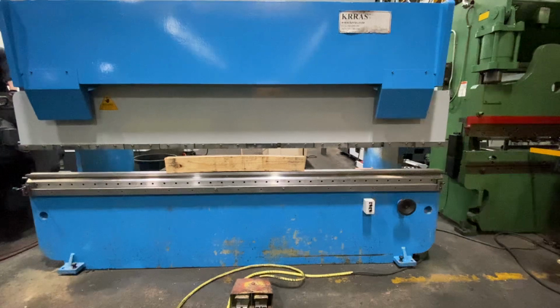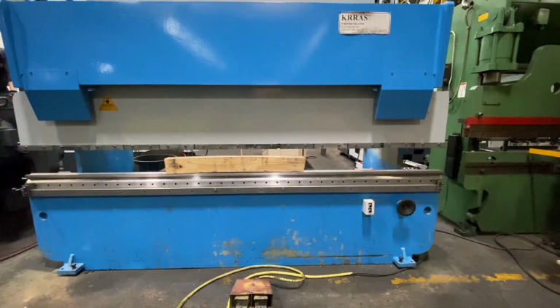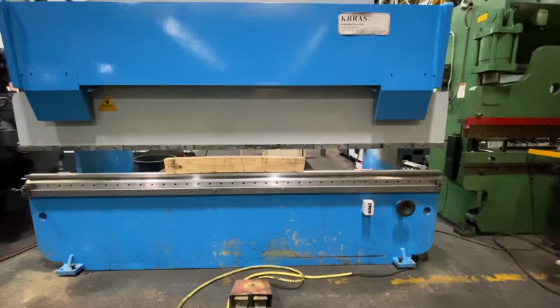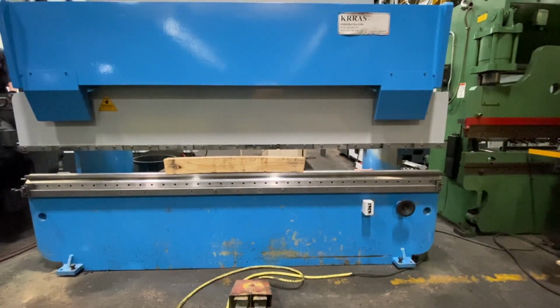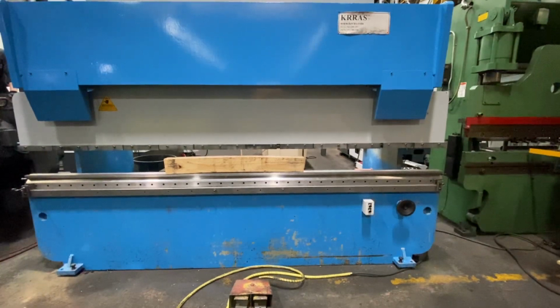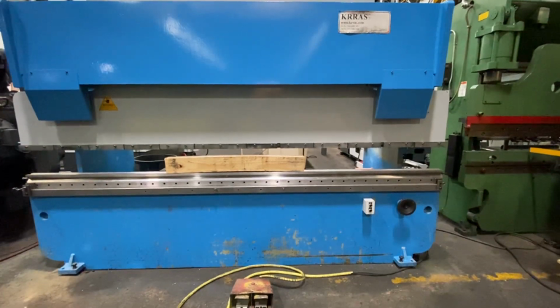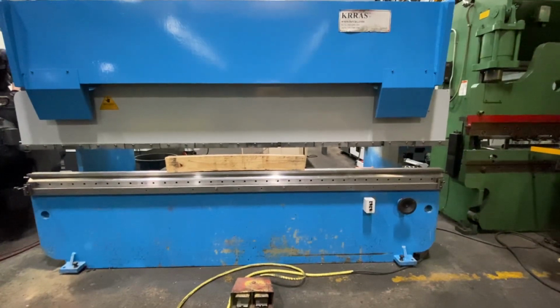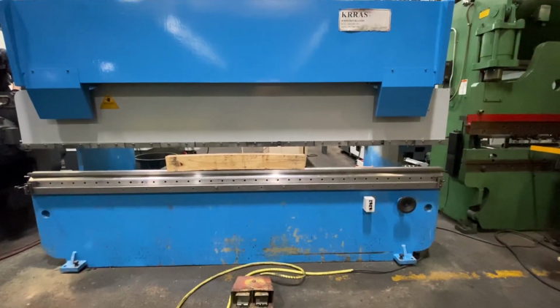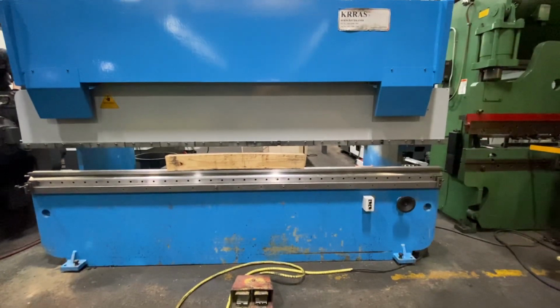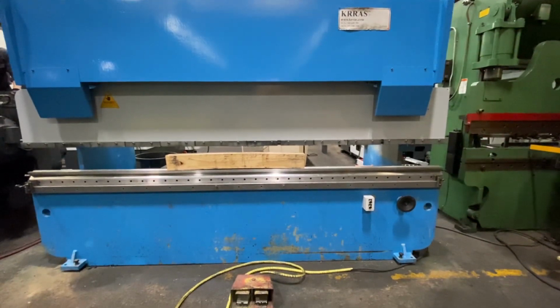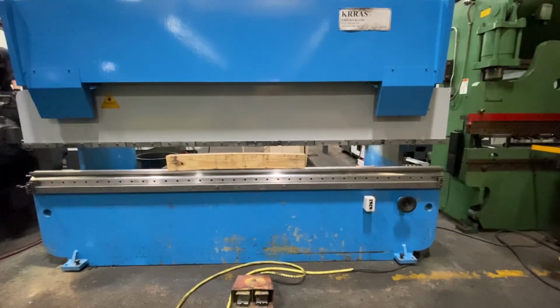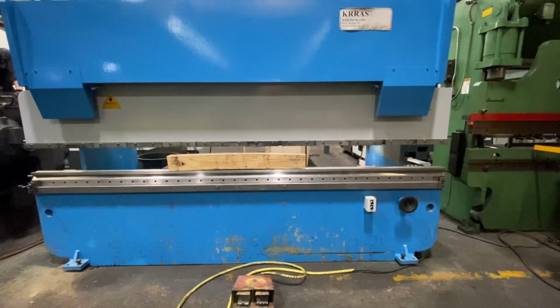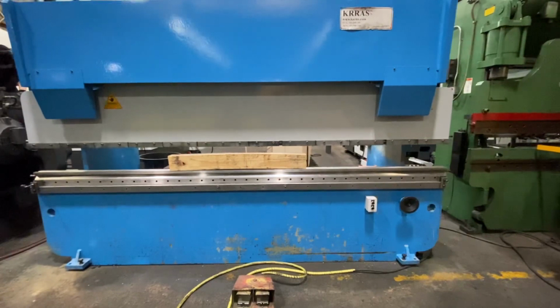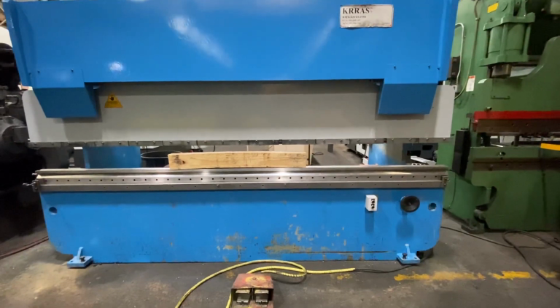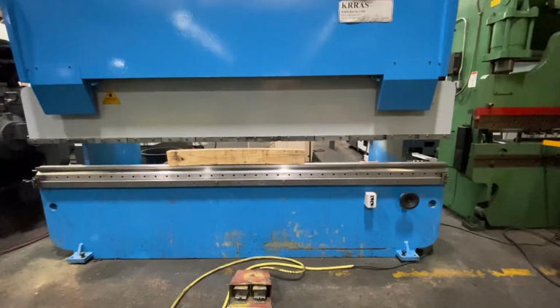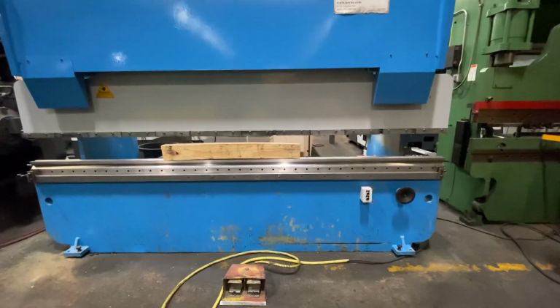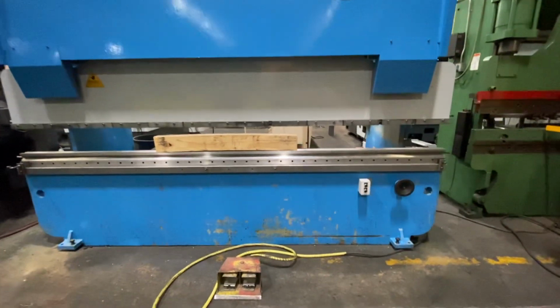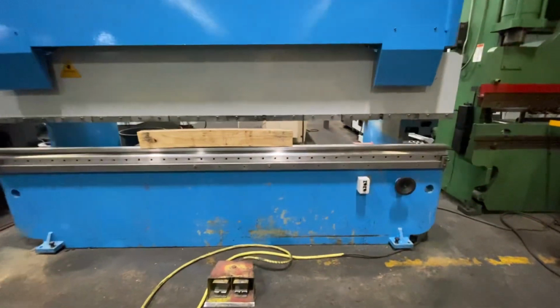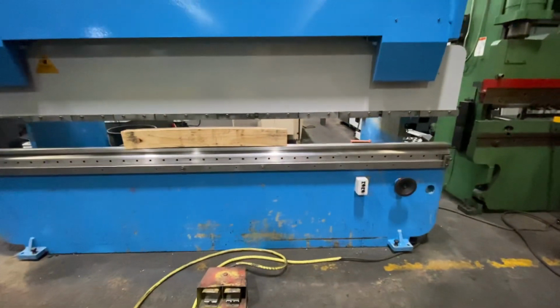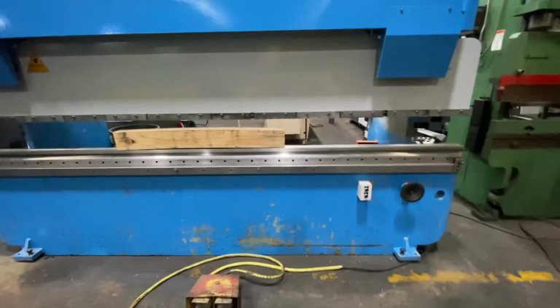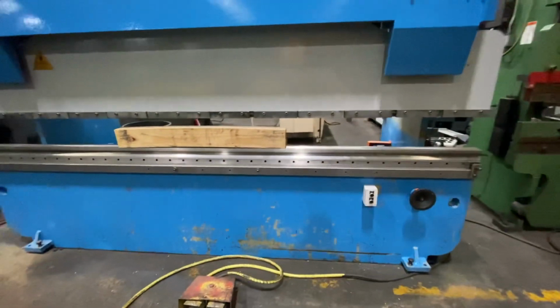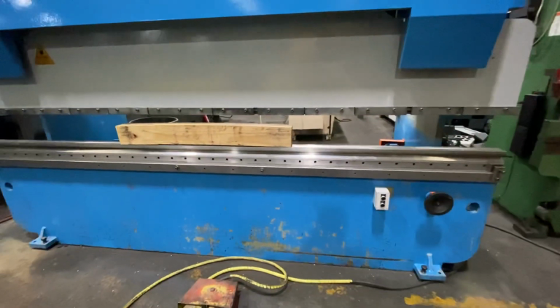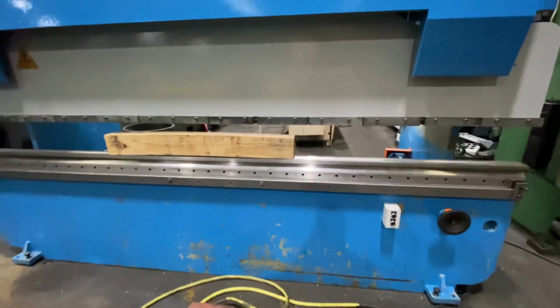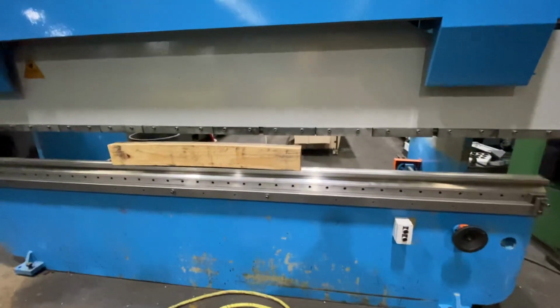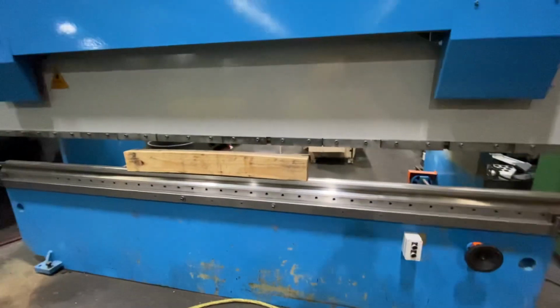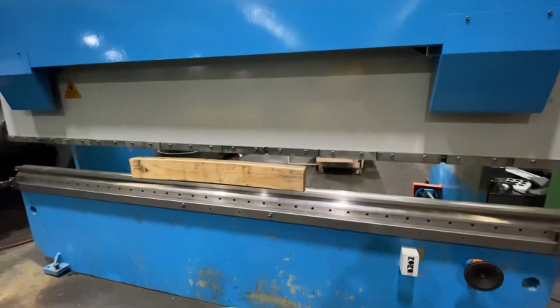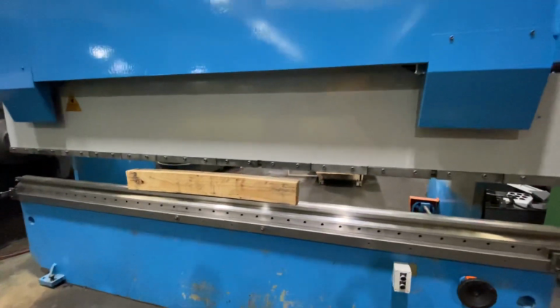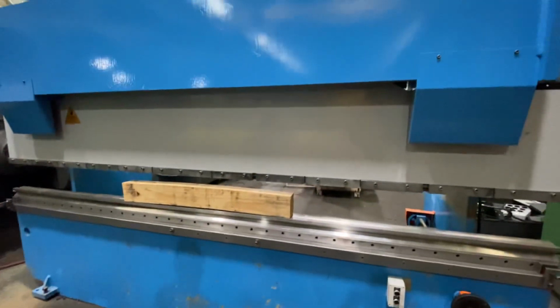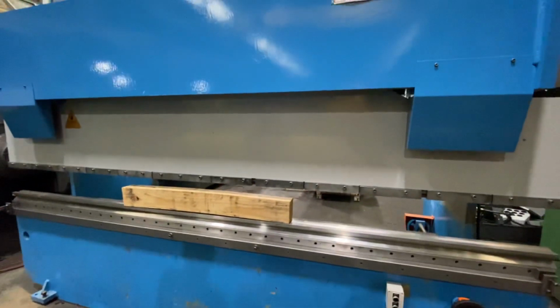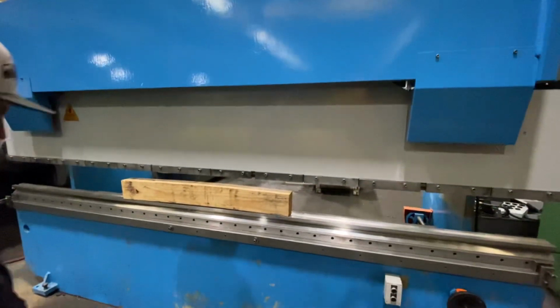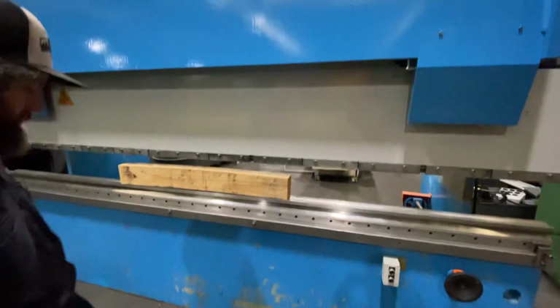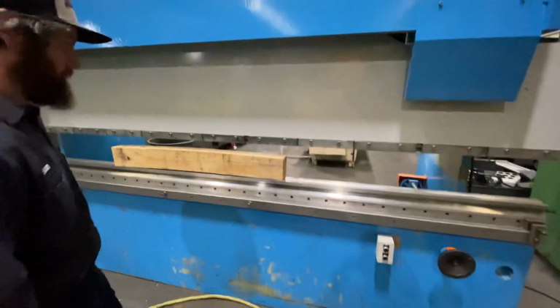This is a KRAS Bend 160/37 hydraulic press brake. You've got your foot pedals and powered back gauge. Right now it's set up to run in auto mode with pressure reversal.